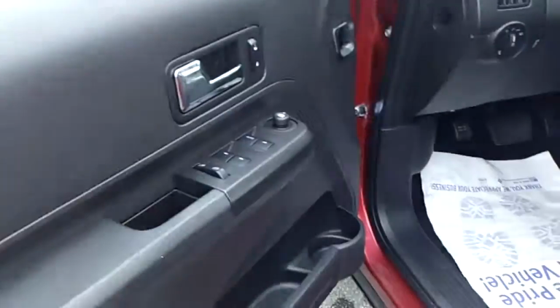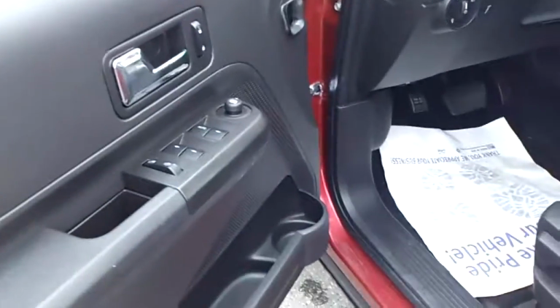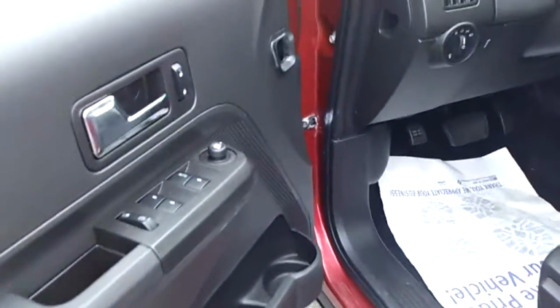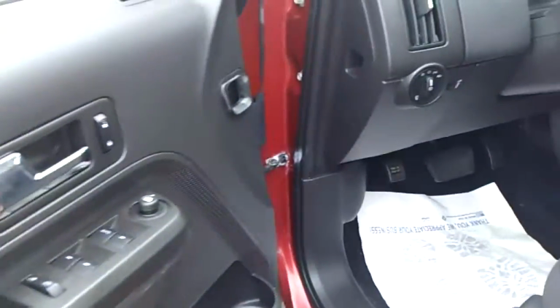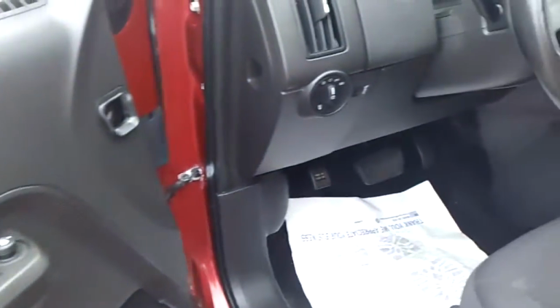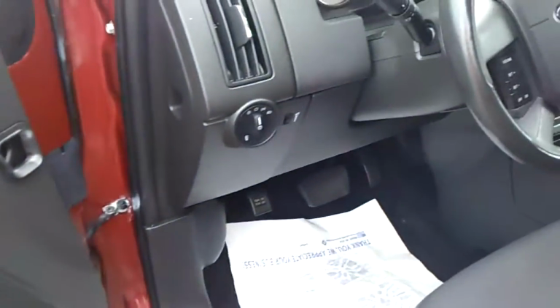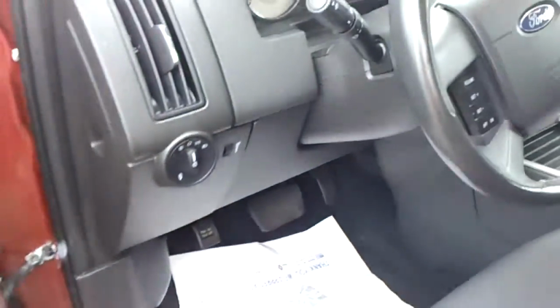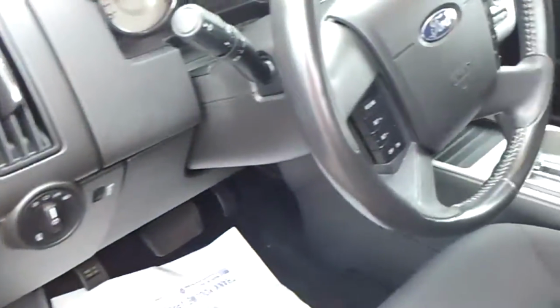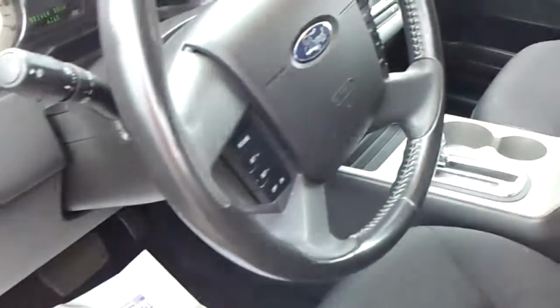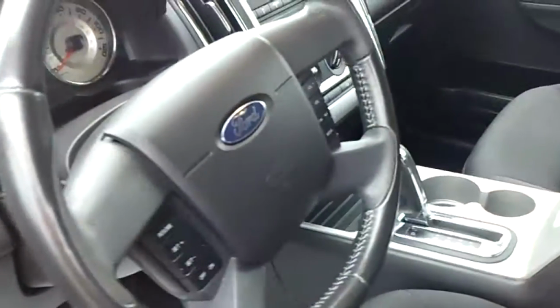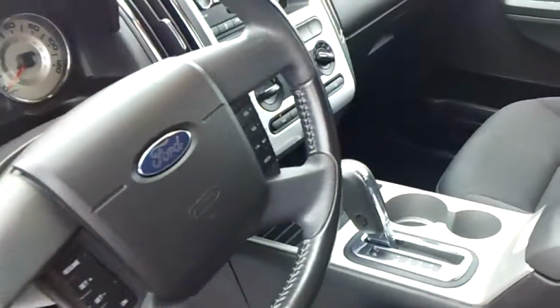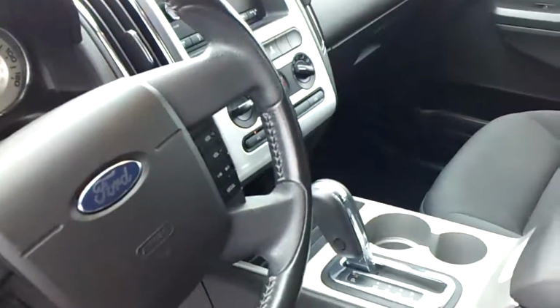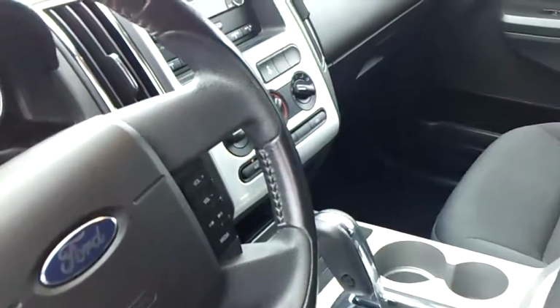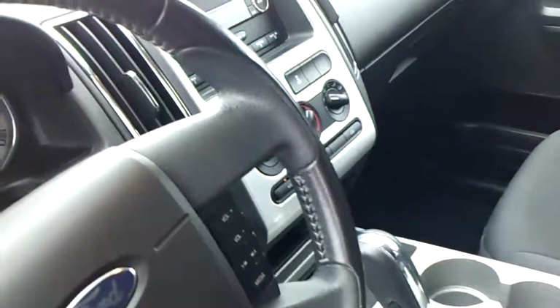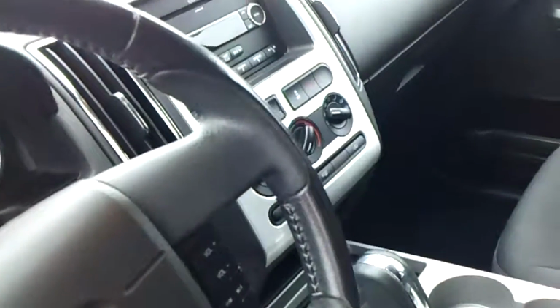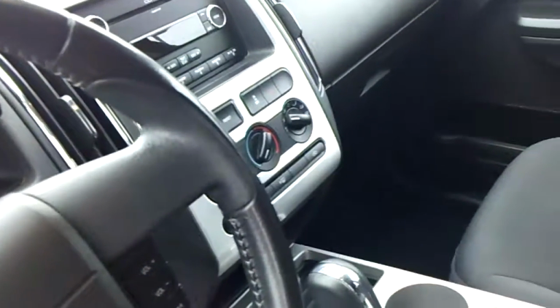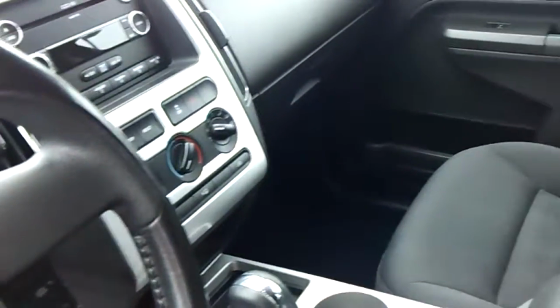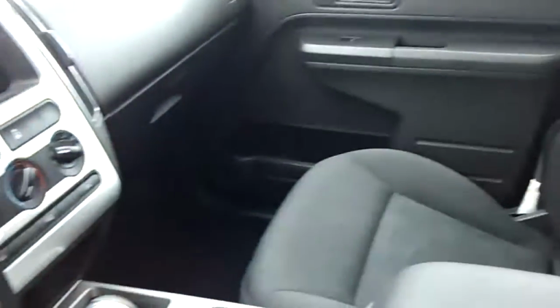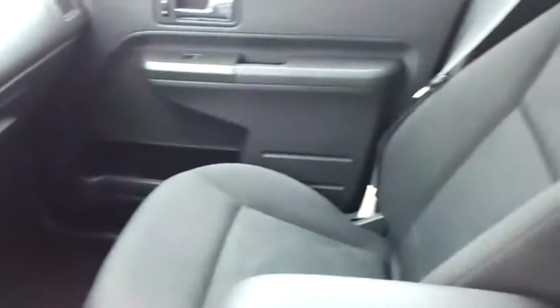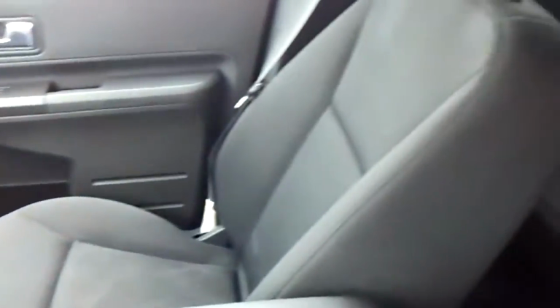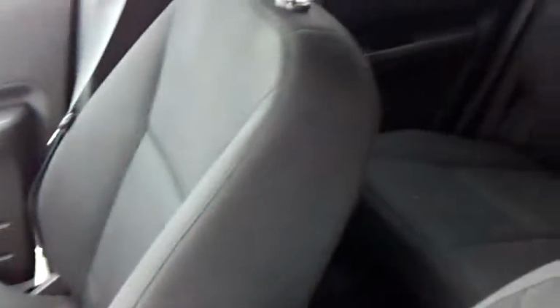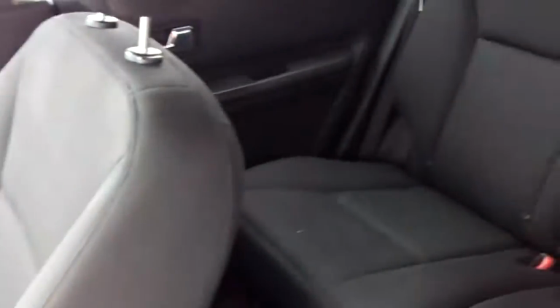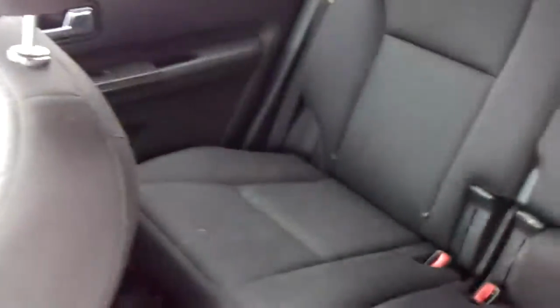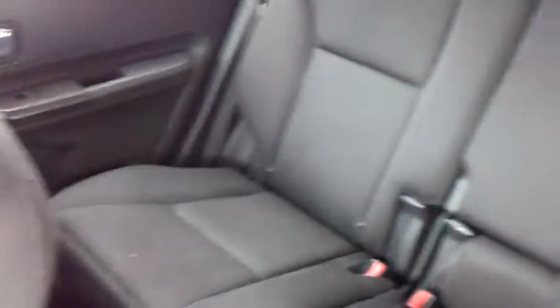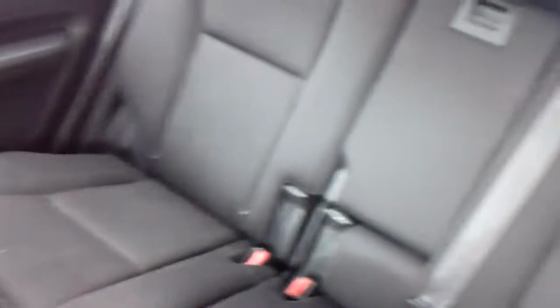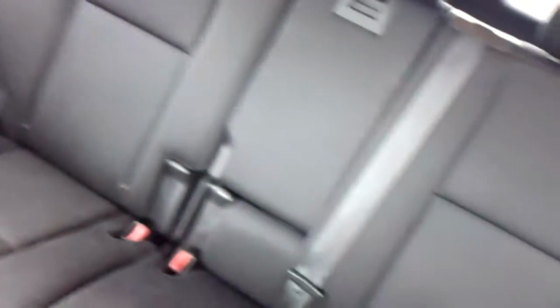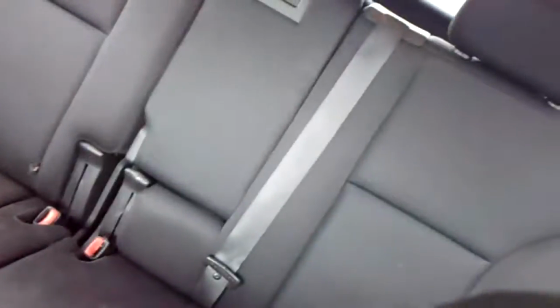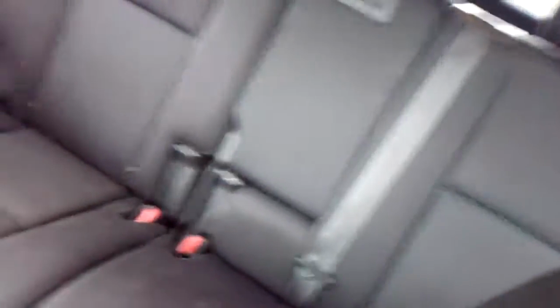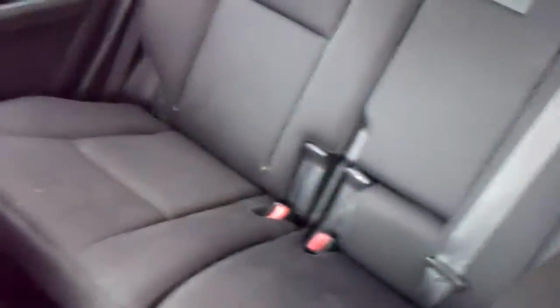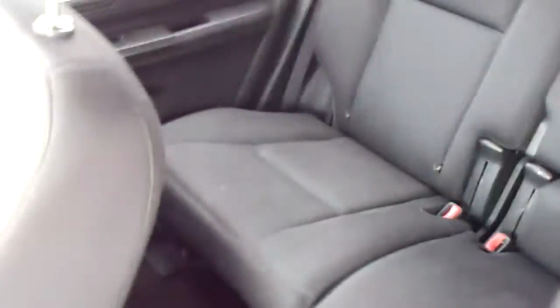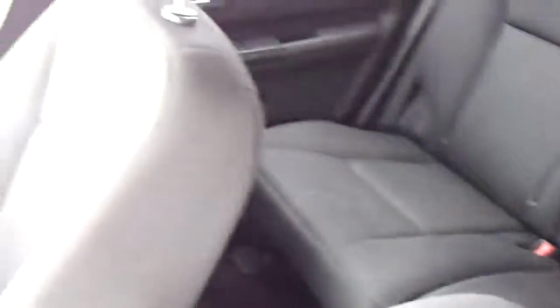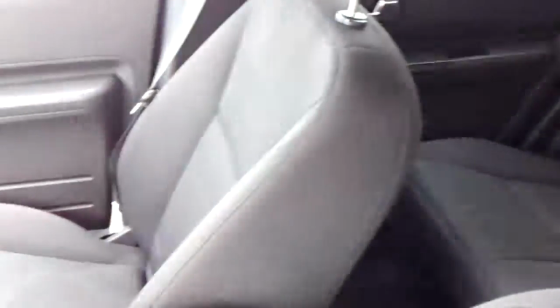It has power windows, locks, power mirrors, automatic headlamps, cruise control, 6 CD changer, traction control, and air conditioning. Very, very nice.